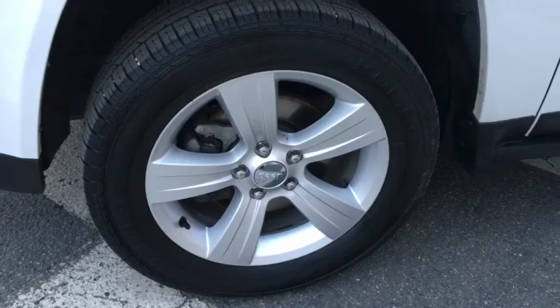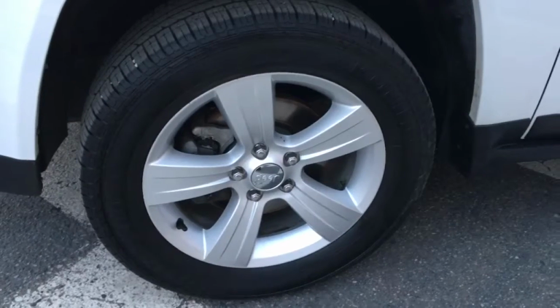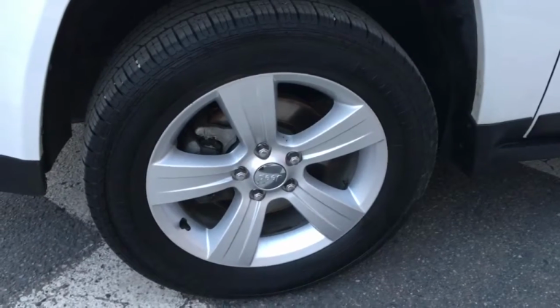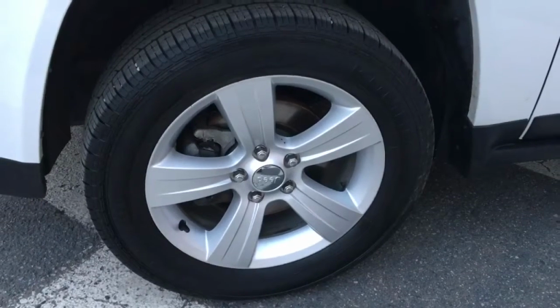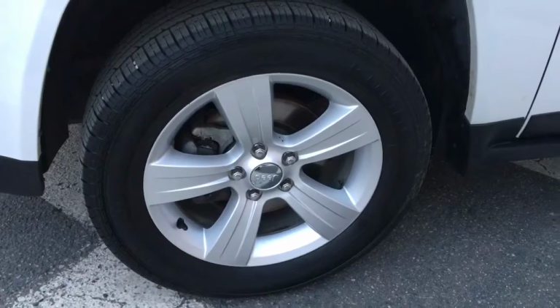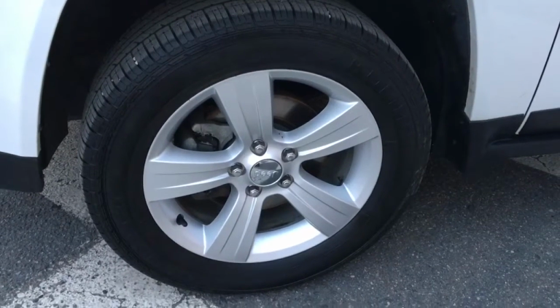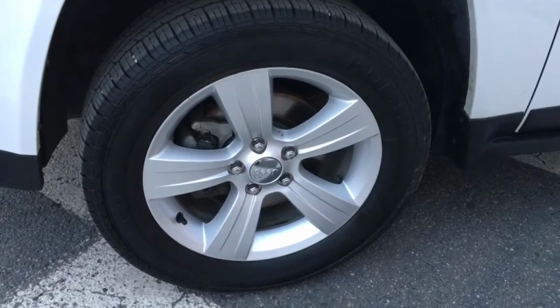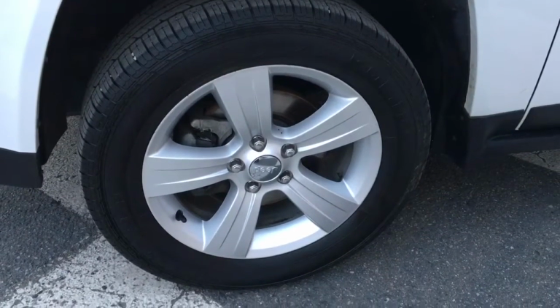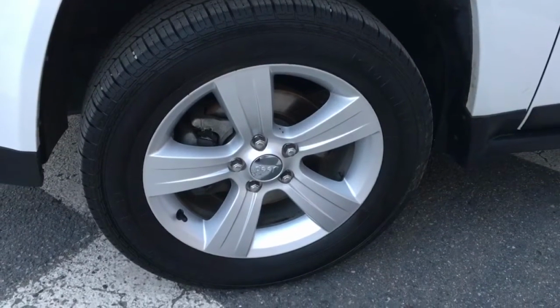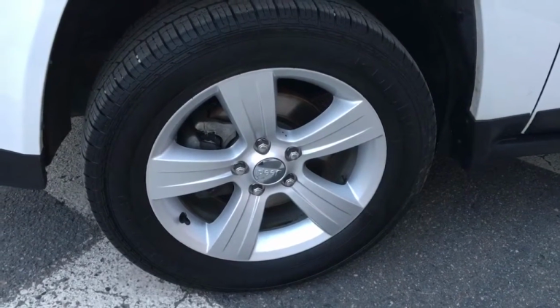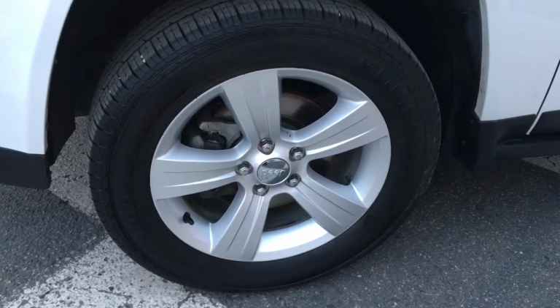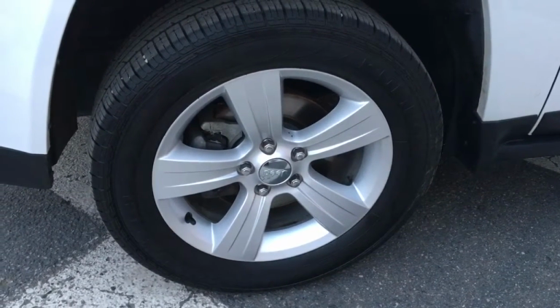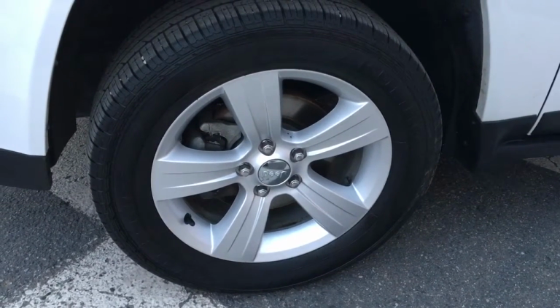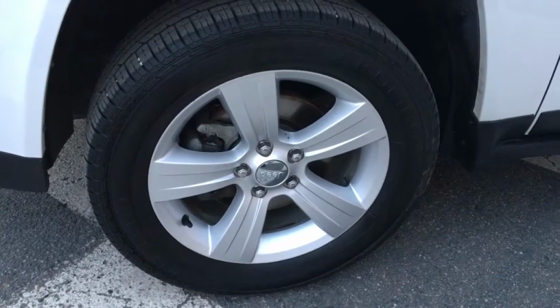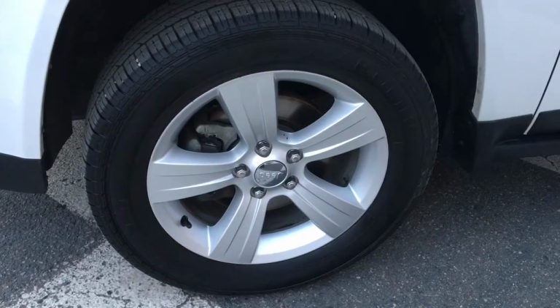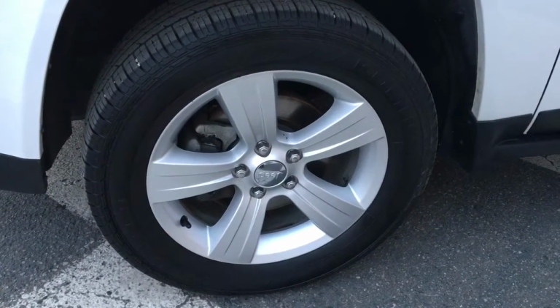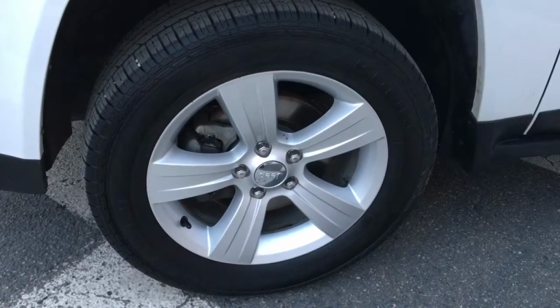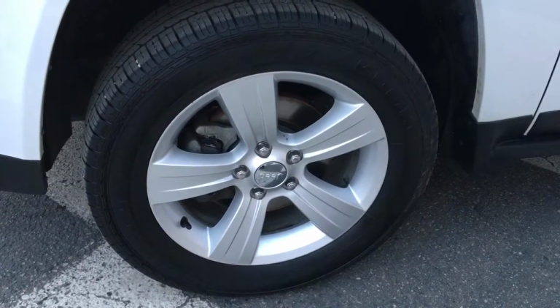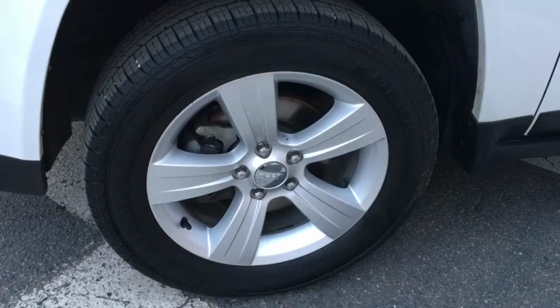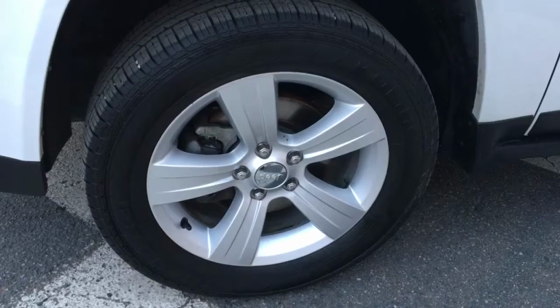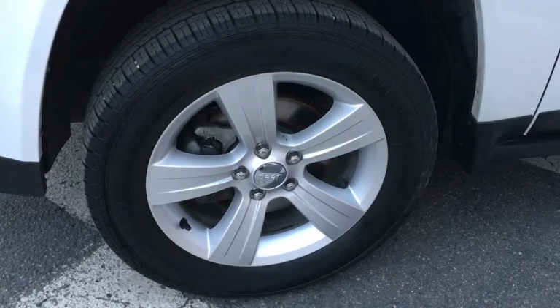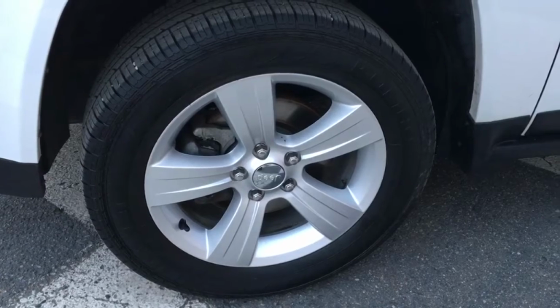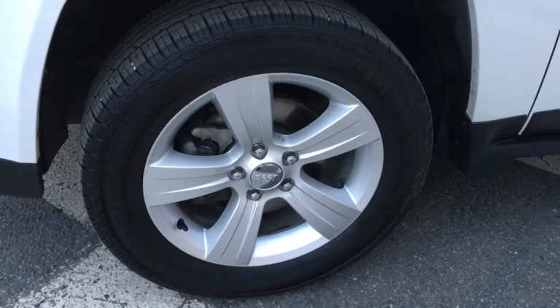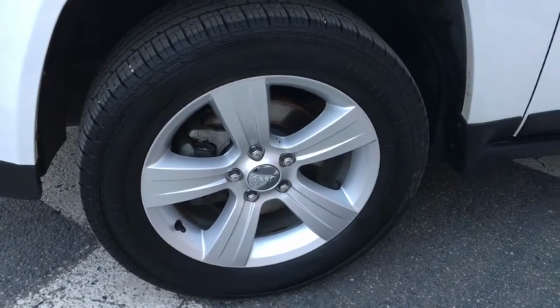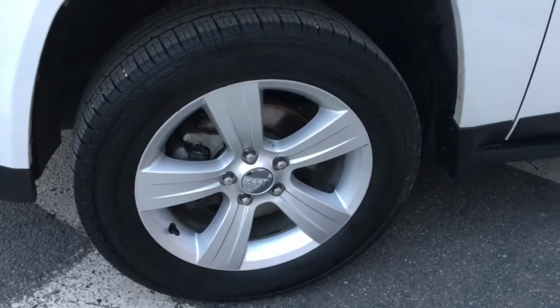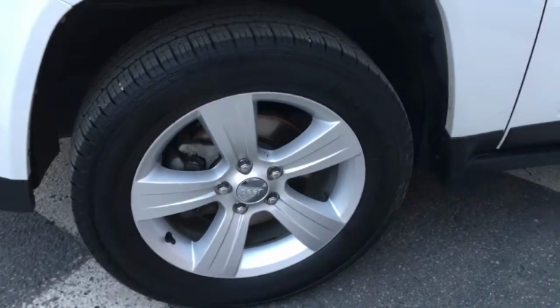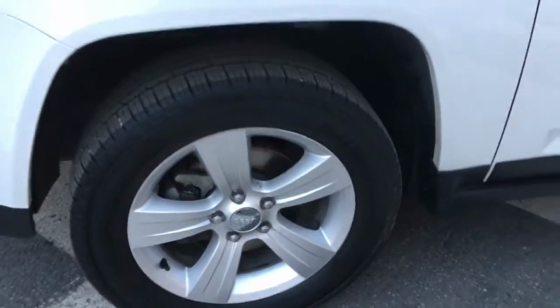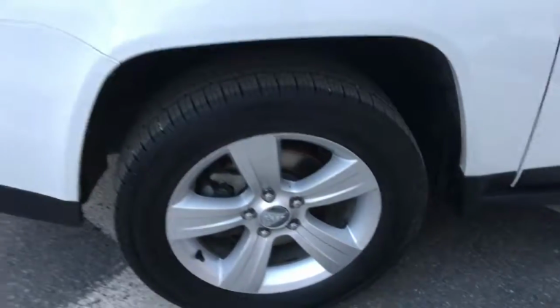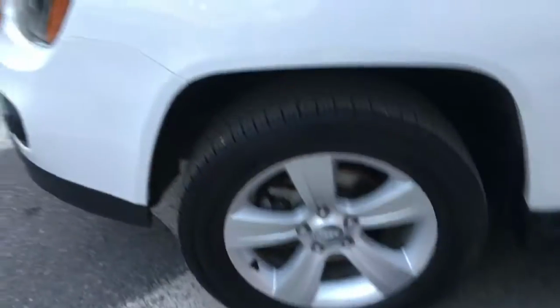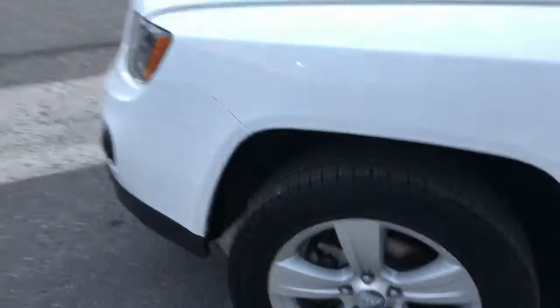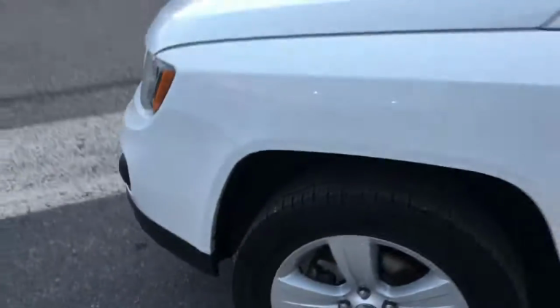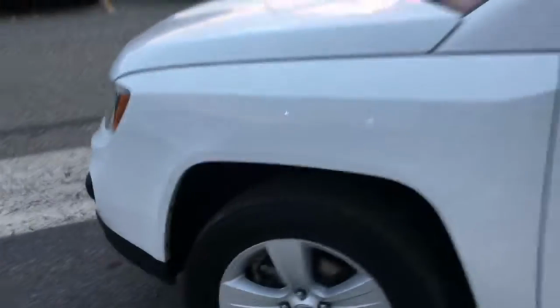There is still fantastic tread remaining on these mud and snow tires that are sitting atop 17 inch factory alloy rims.